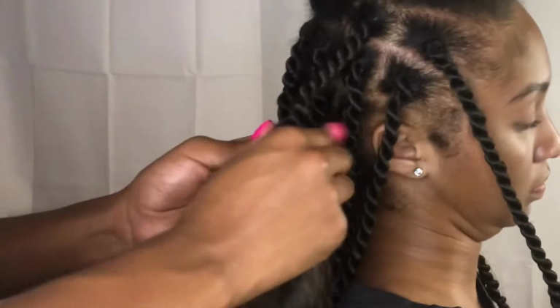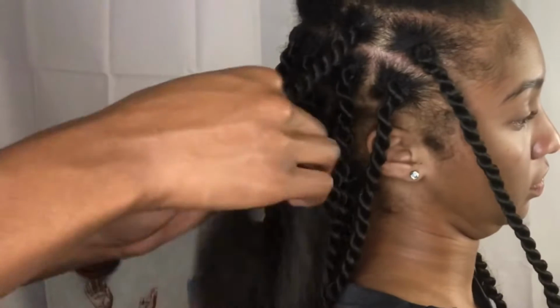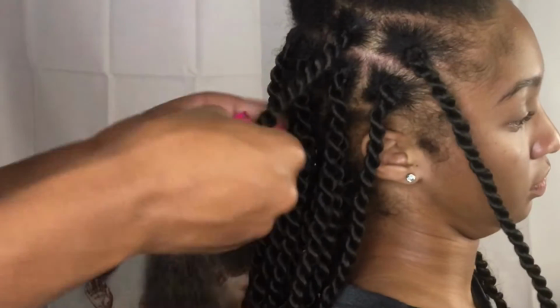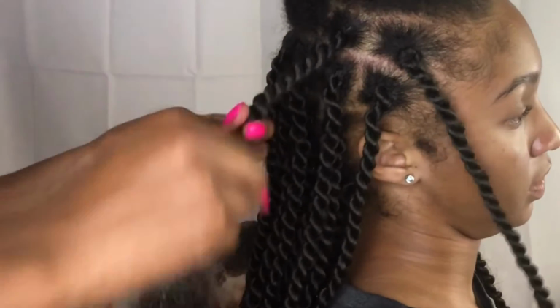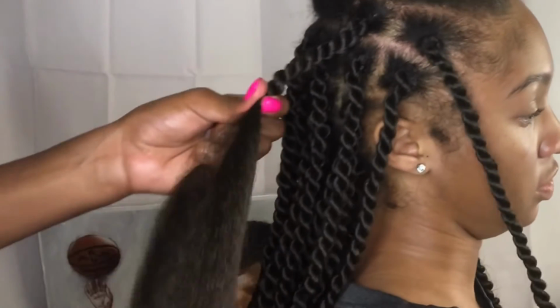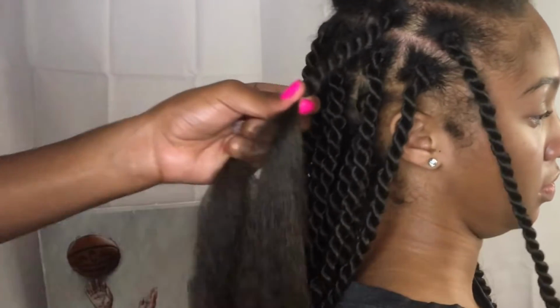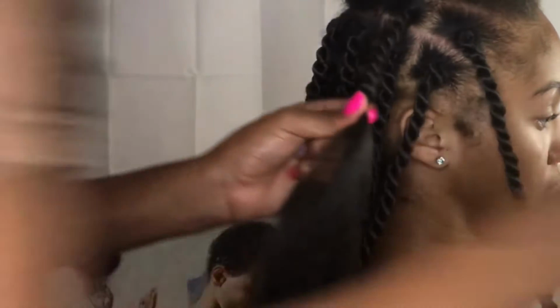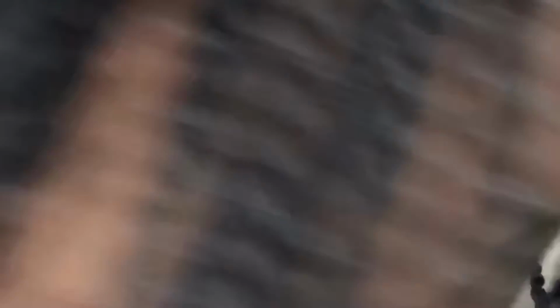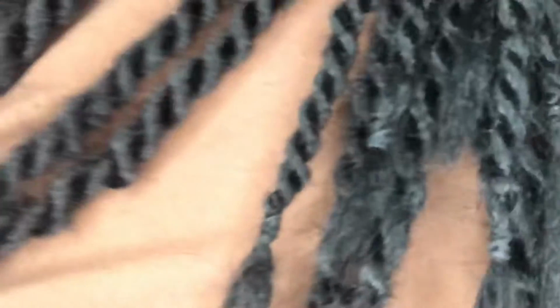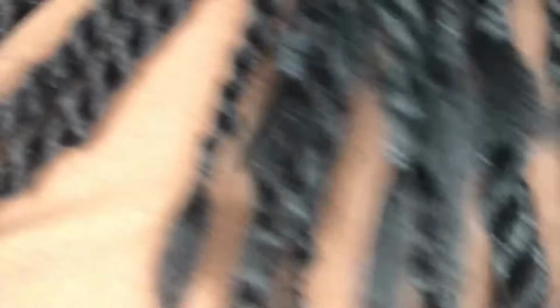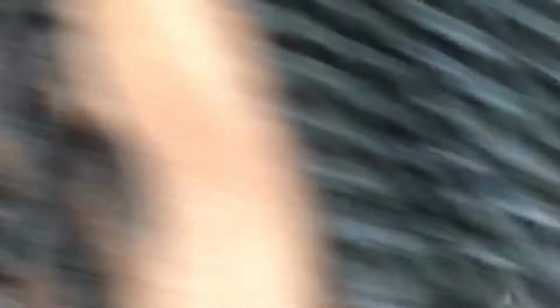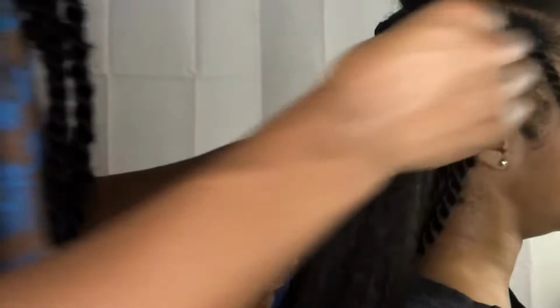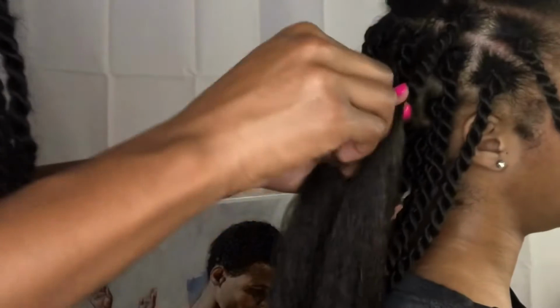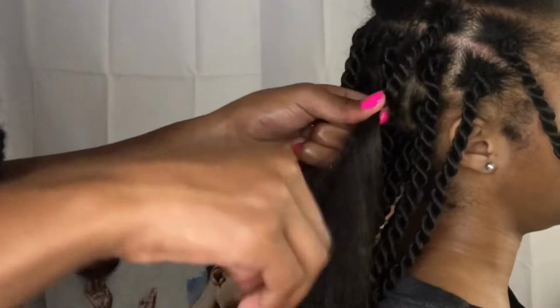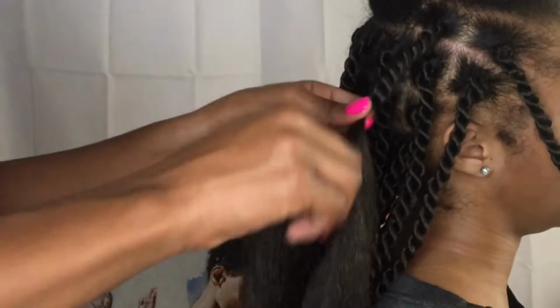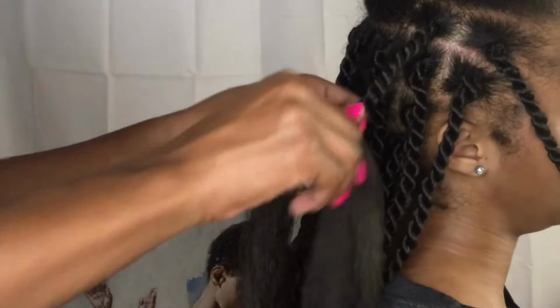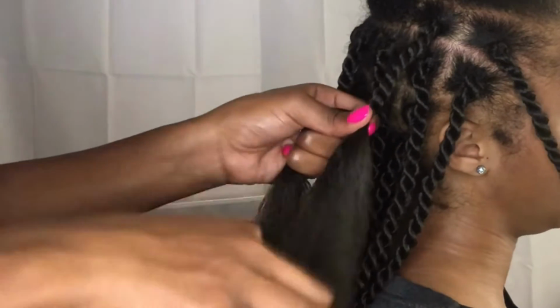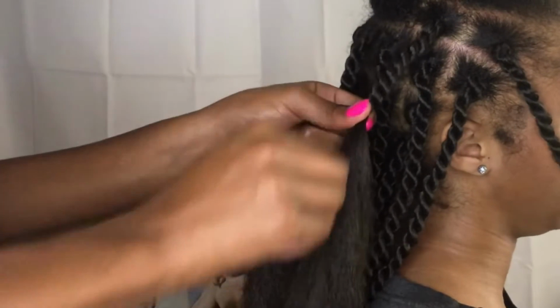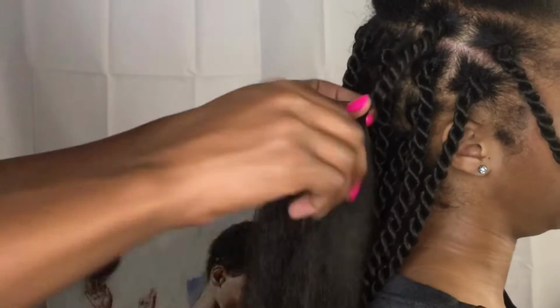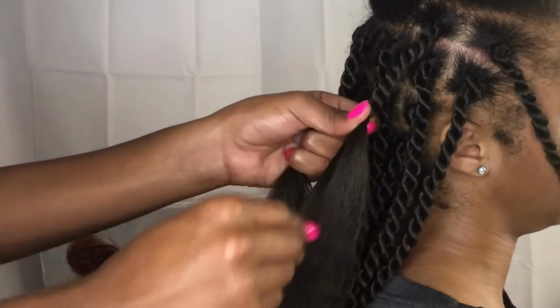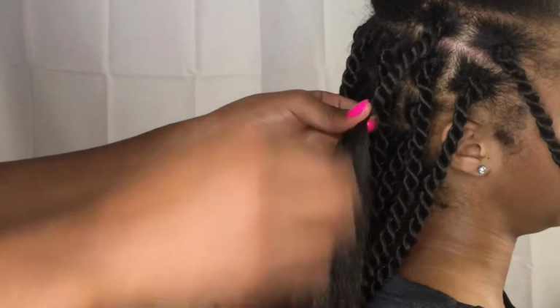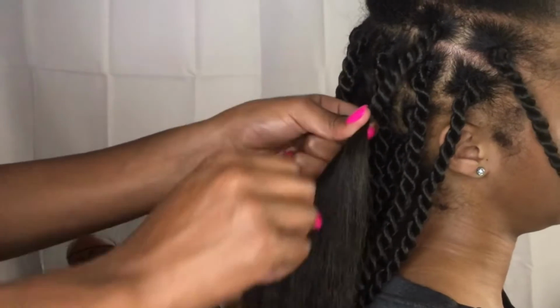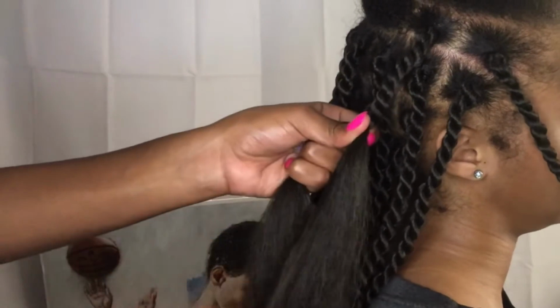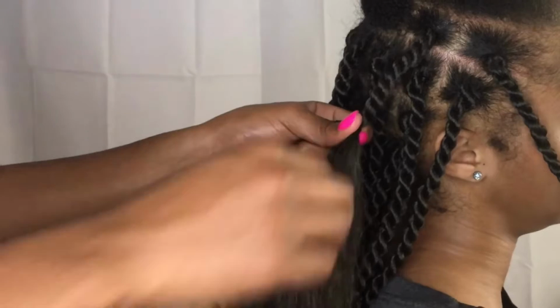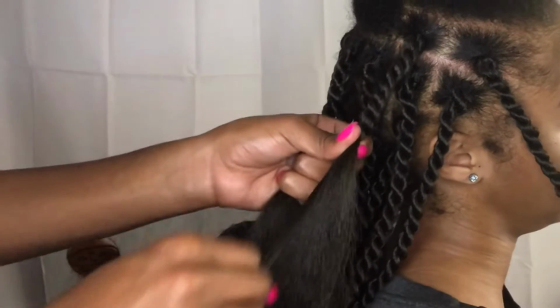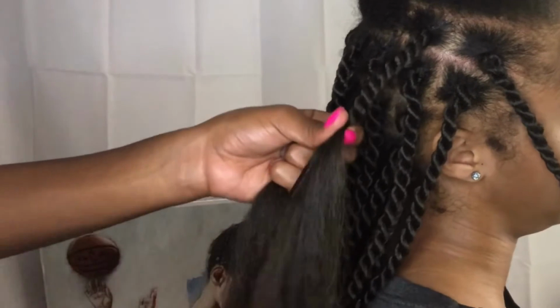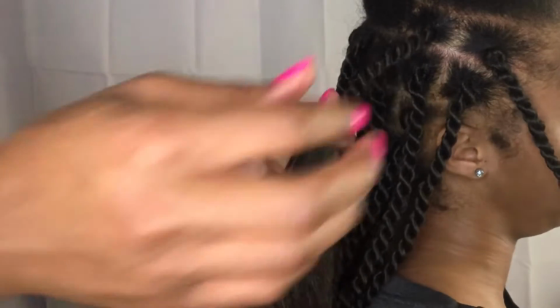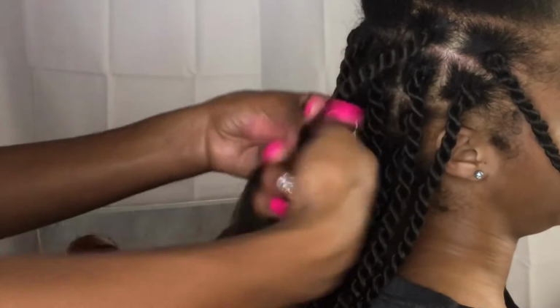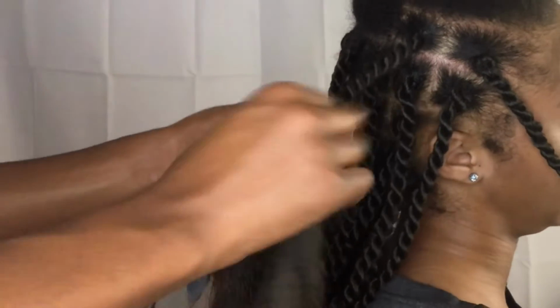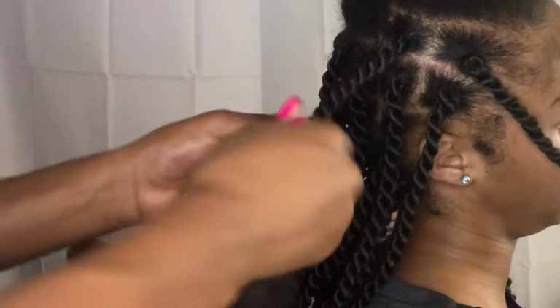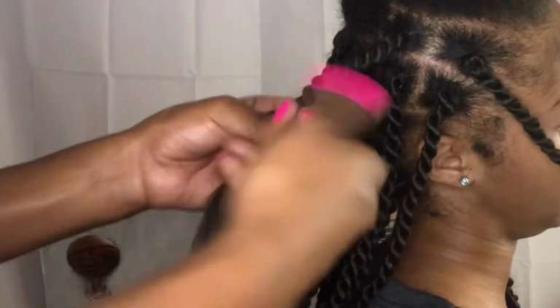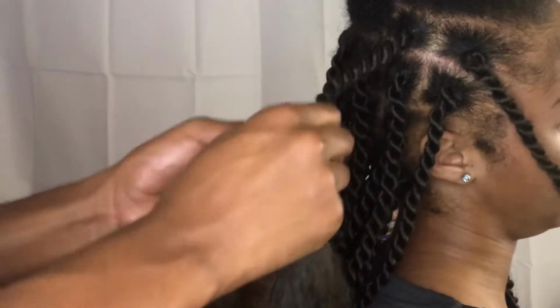What's up guys, it's Moni Sensation and I'm back with another video. Today, as you guys can tell by the title, I'm going to be teaching you guys how I achieved these neat rope slash Havana twists, whatever you want to call them.